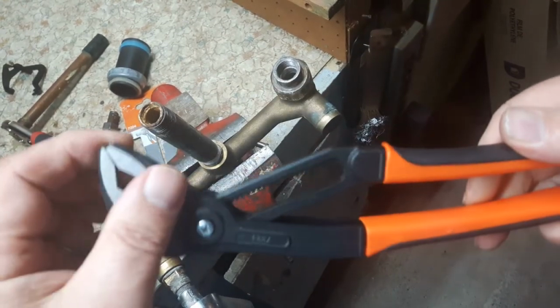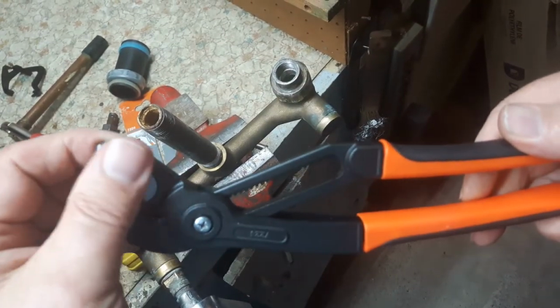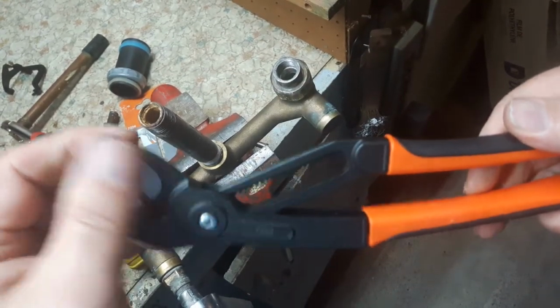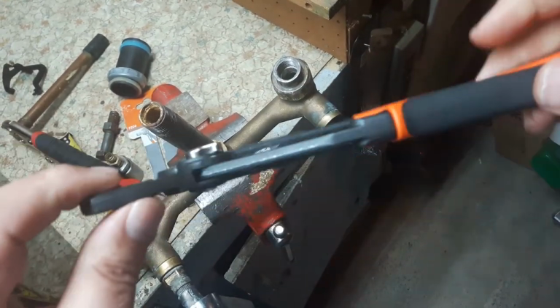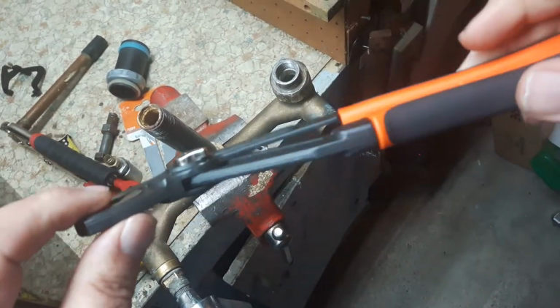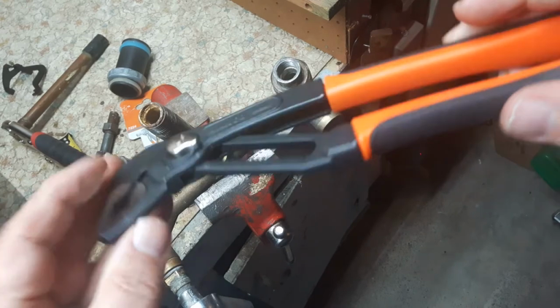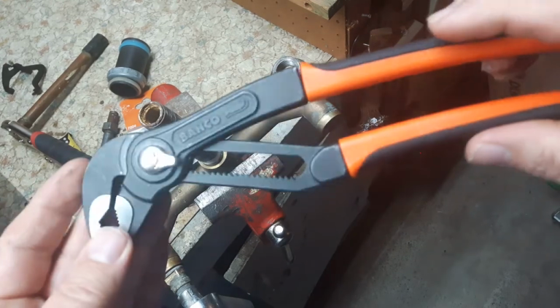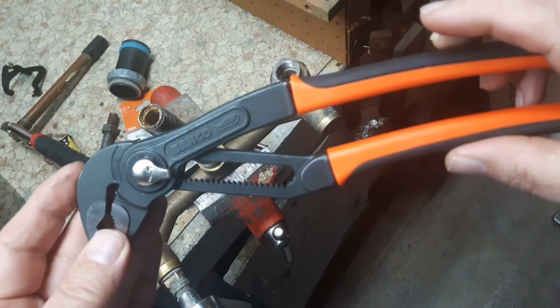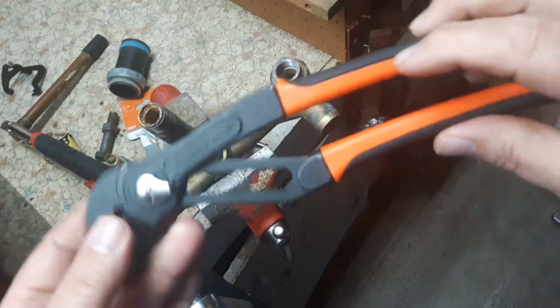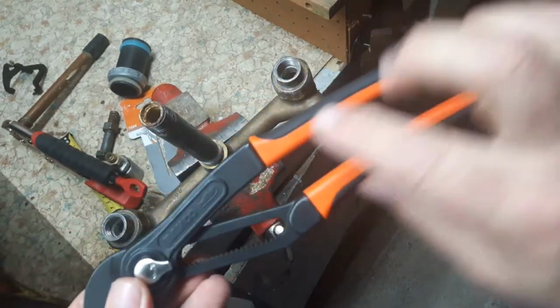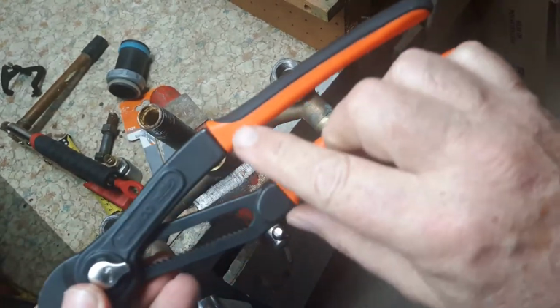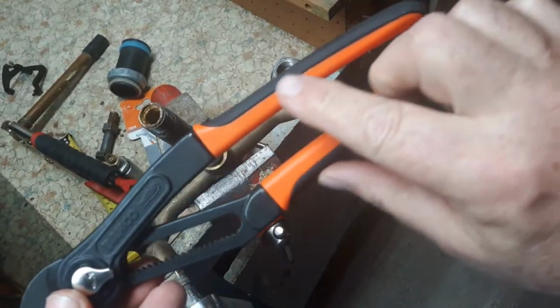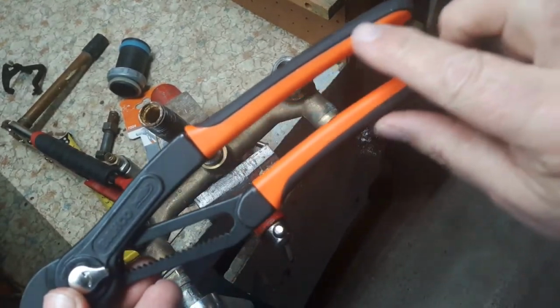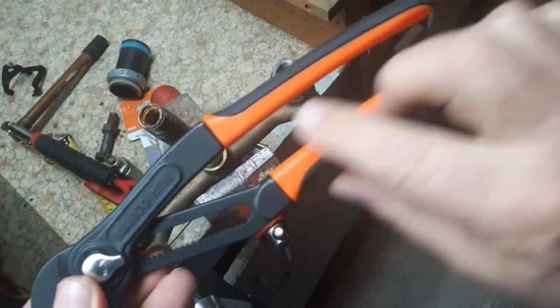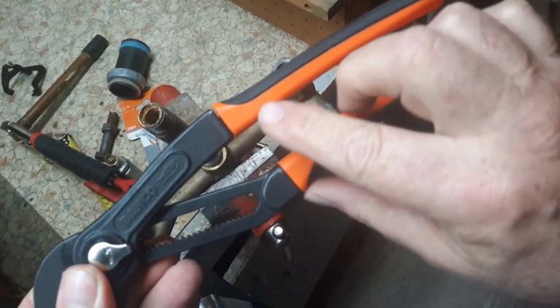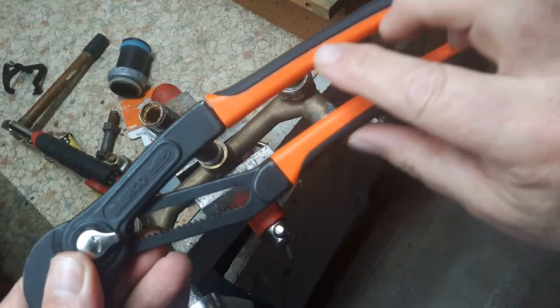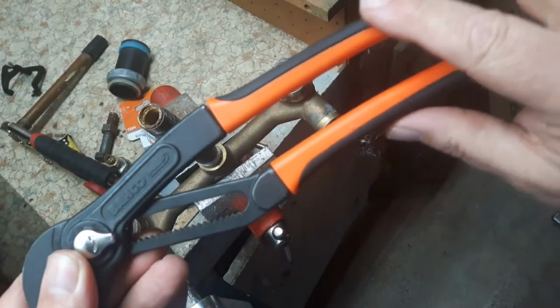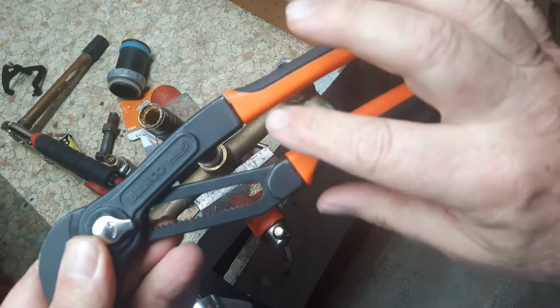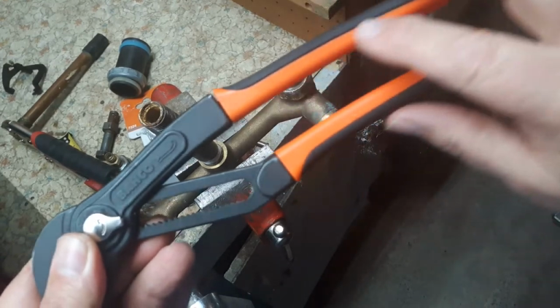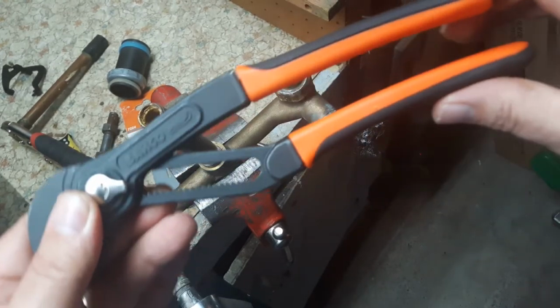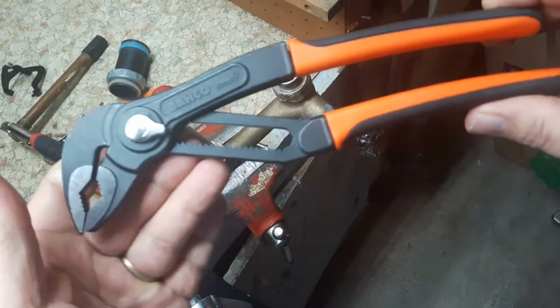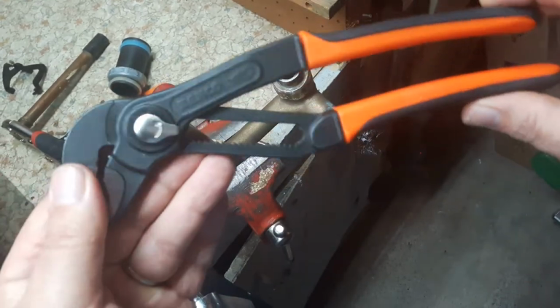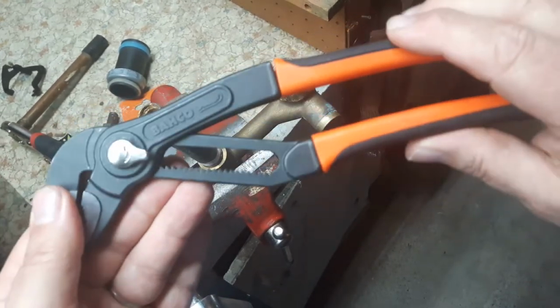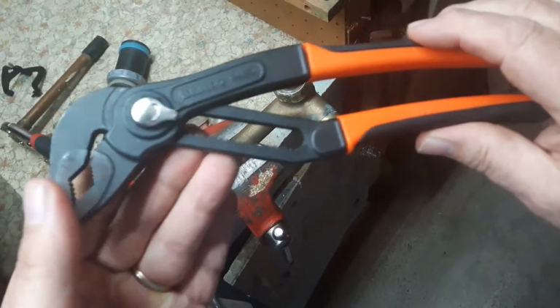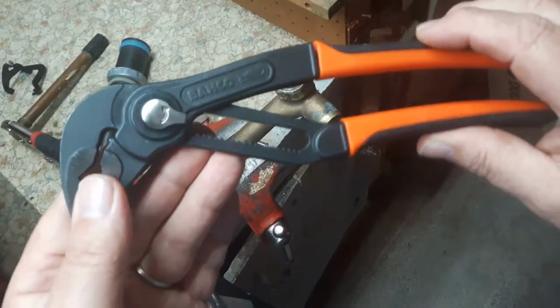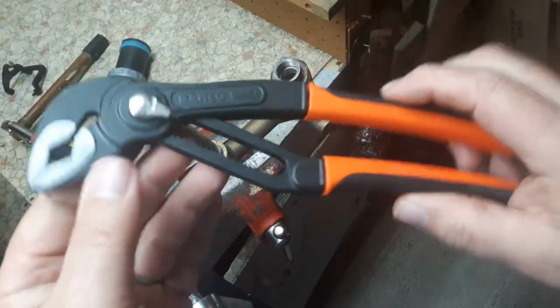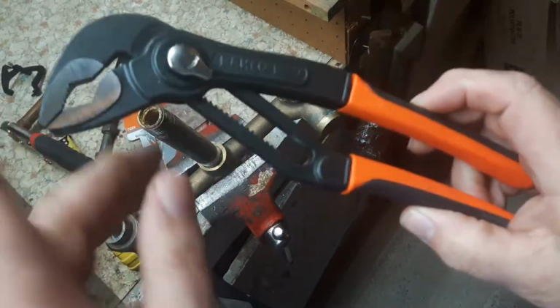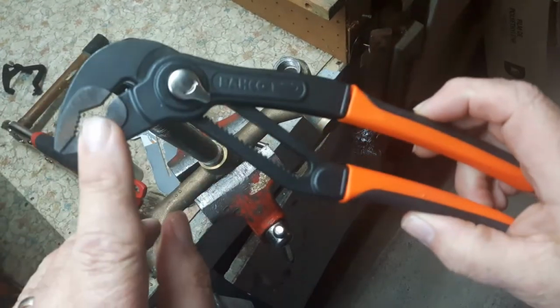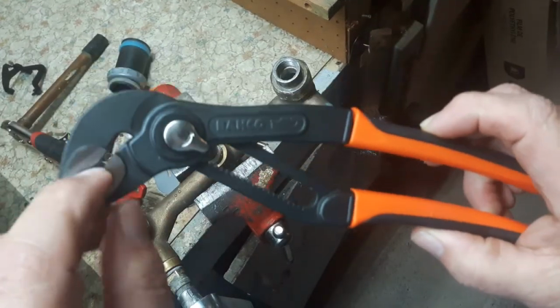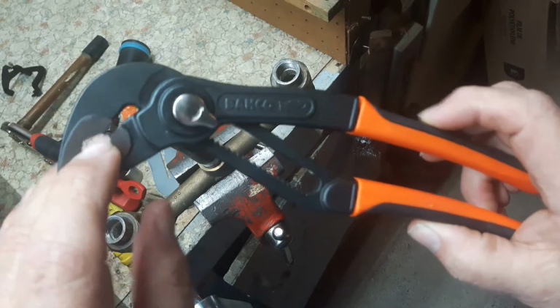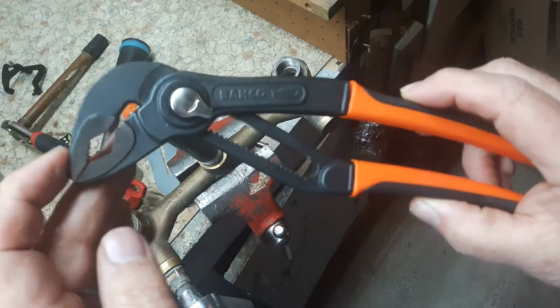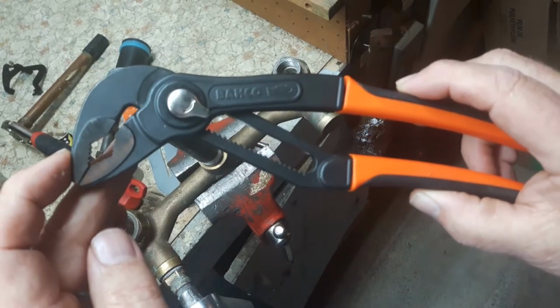Nice and thin too. No writing on the handles though, like the Knipex has. The size is 10 inch and the jaw width is two and a half inches.